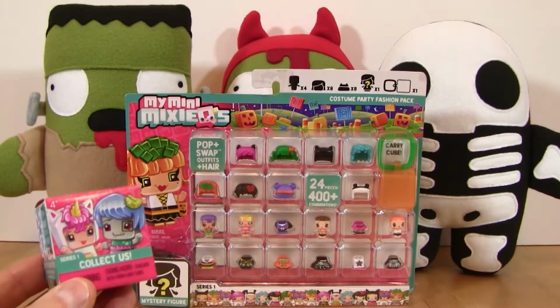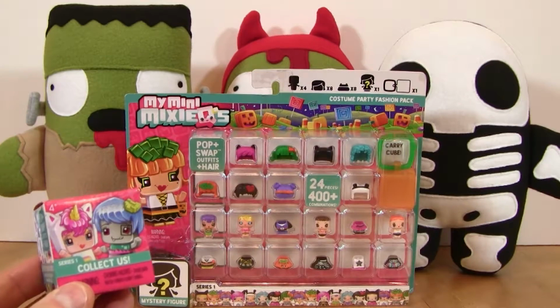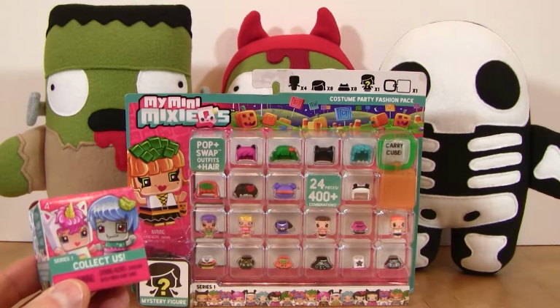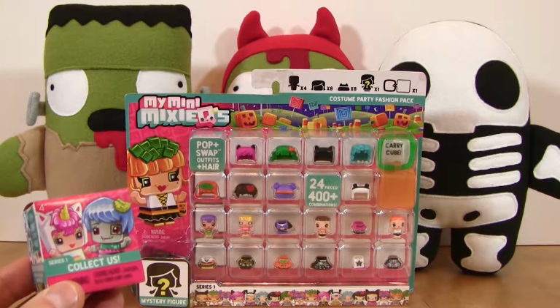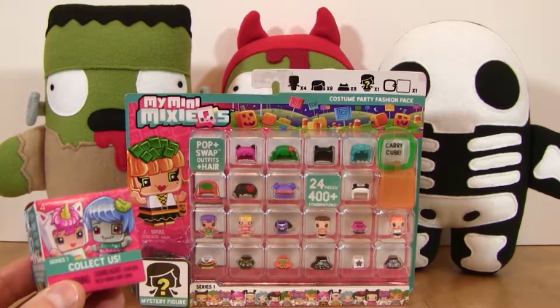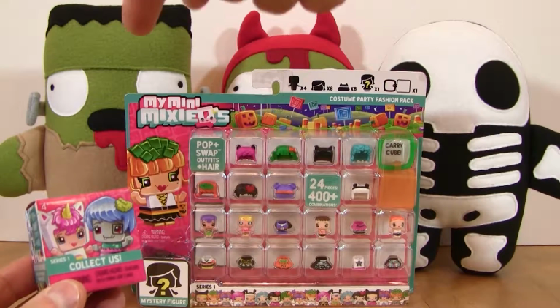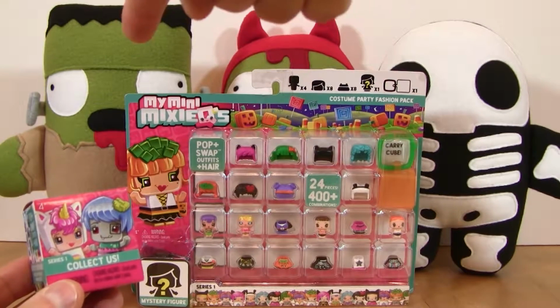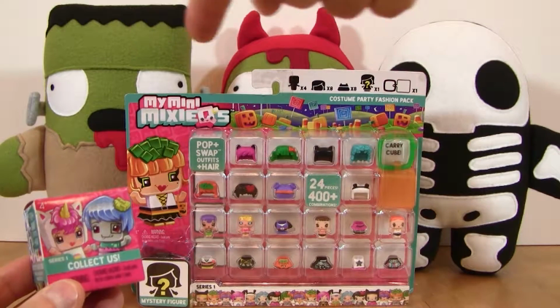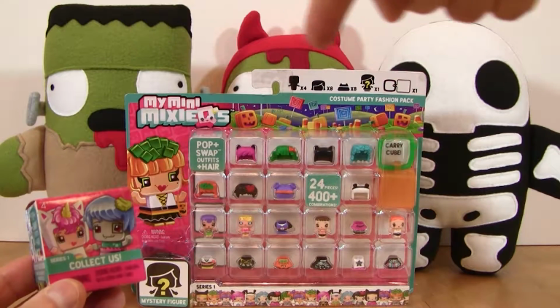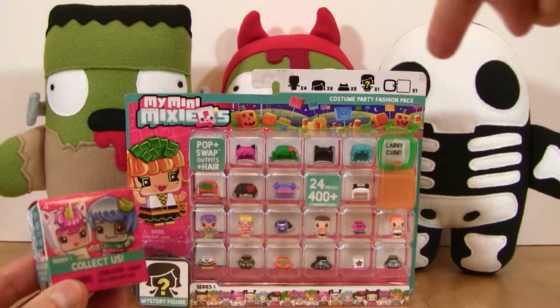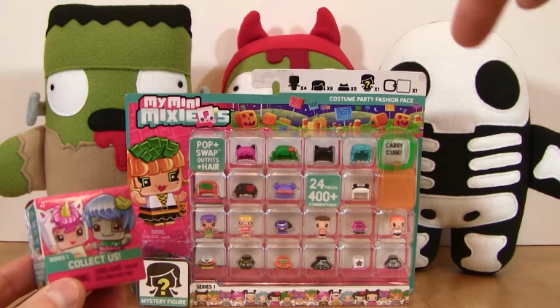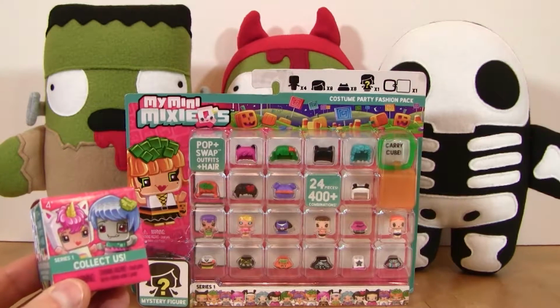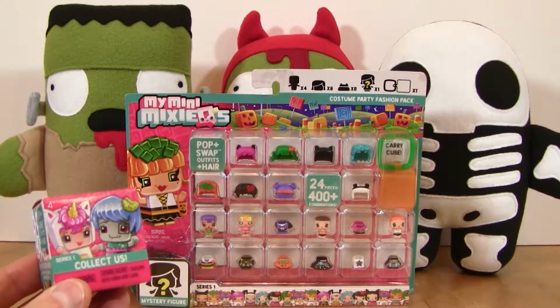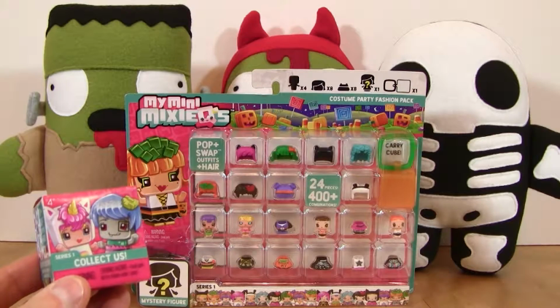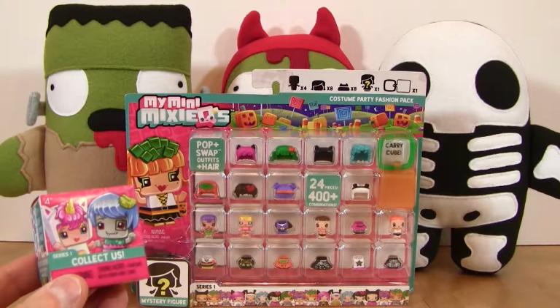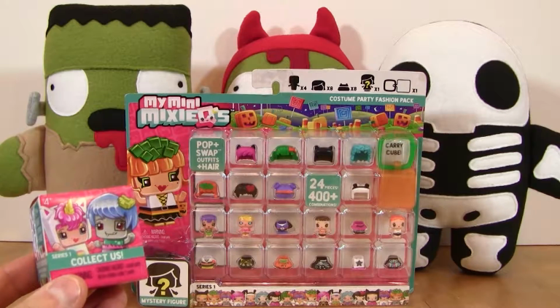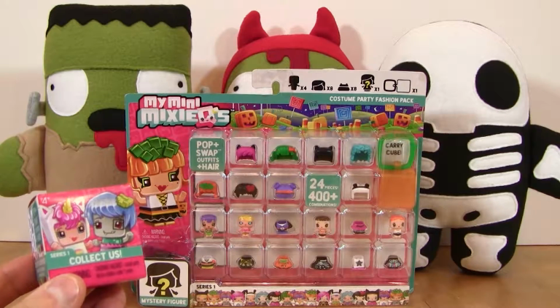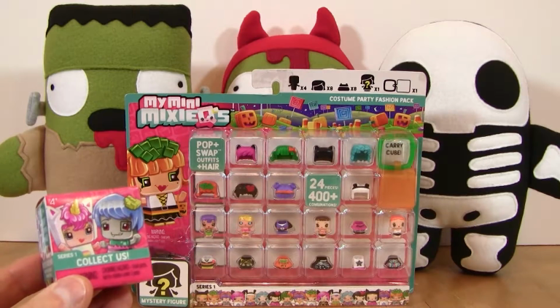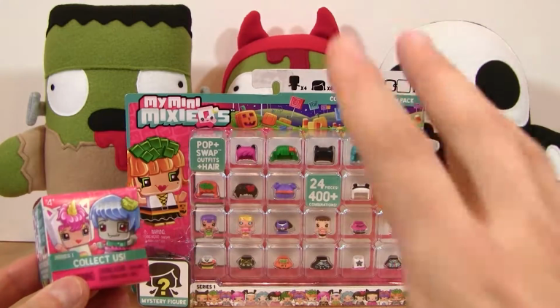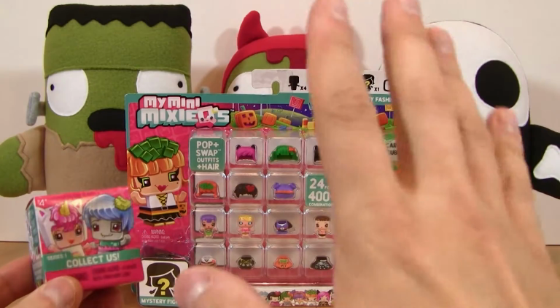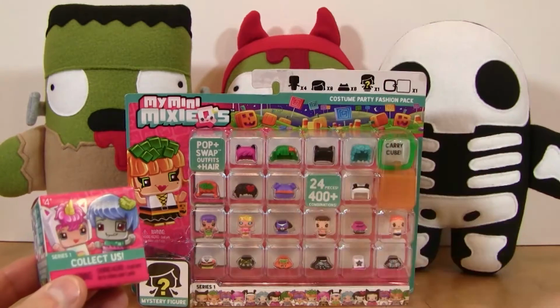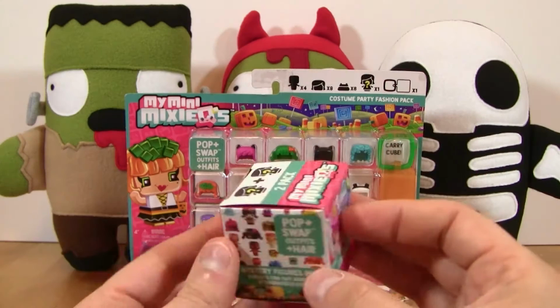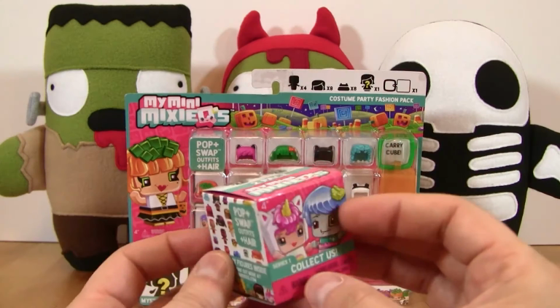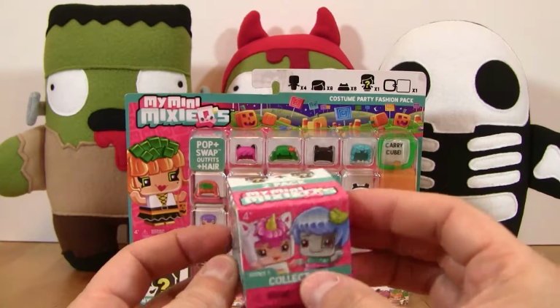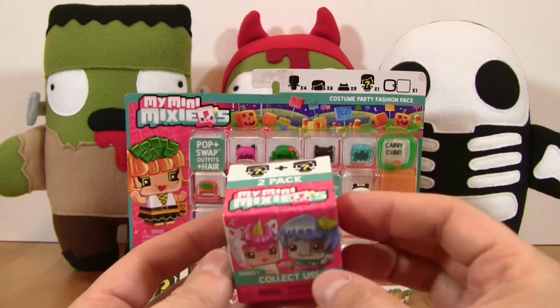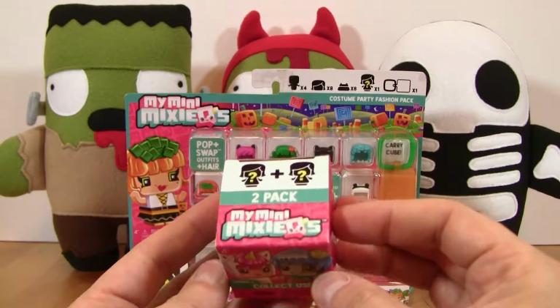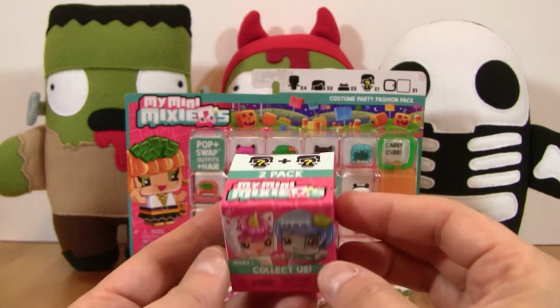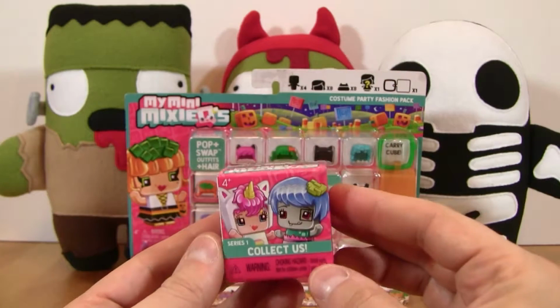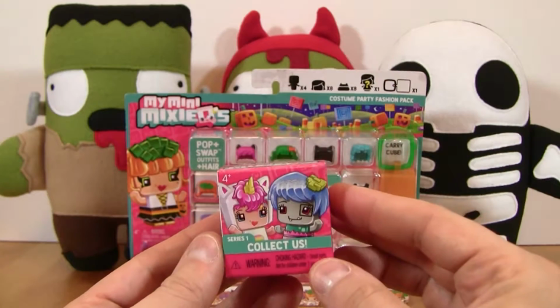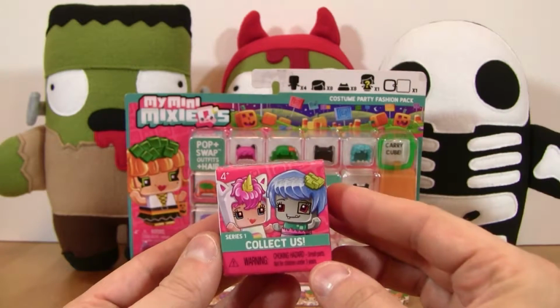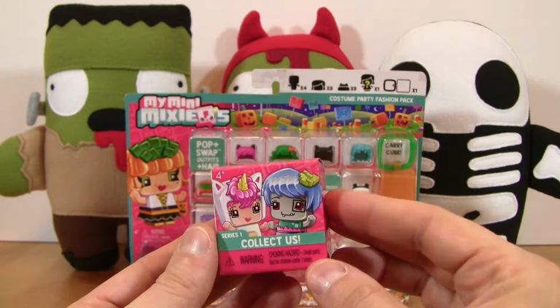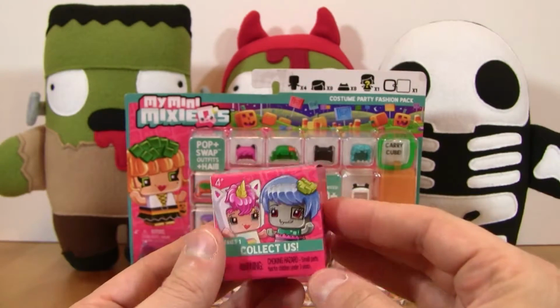And as you can see we've got all of our Halloween themed Zombs back here watching the video from the other side. Hey guys! This is the Series 1 Mini Mixi-Q two-pack.